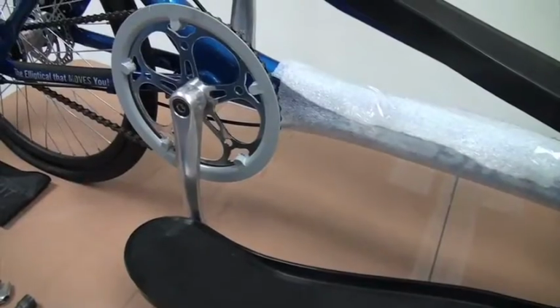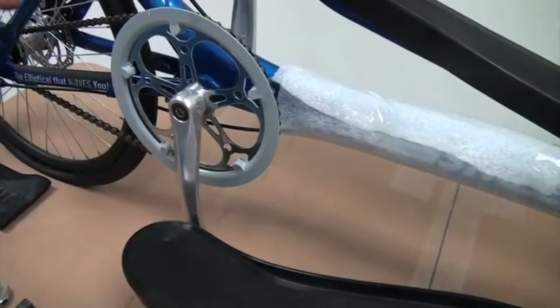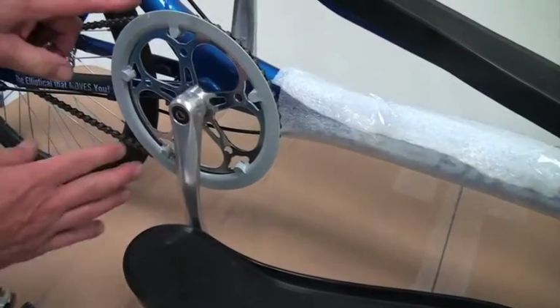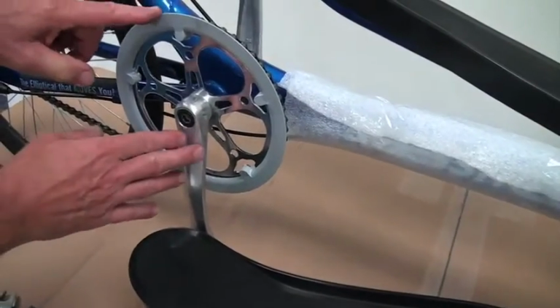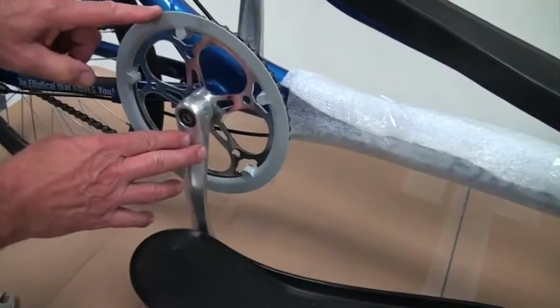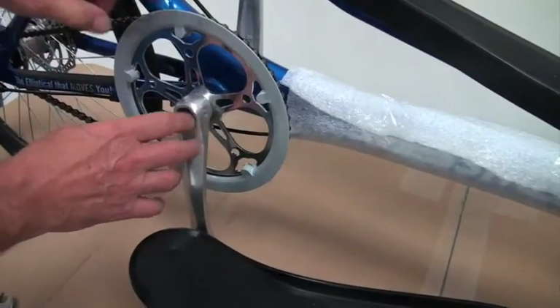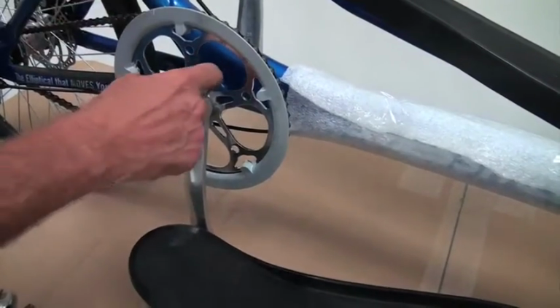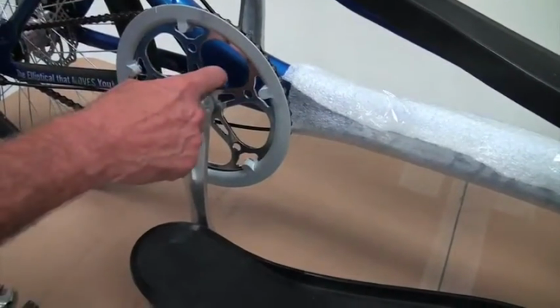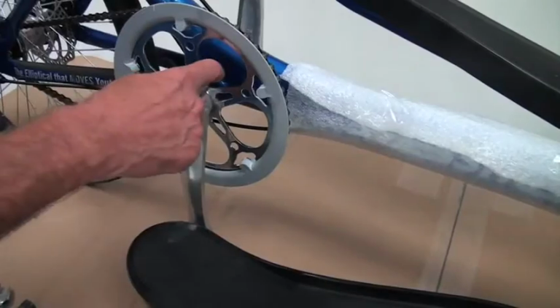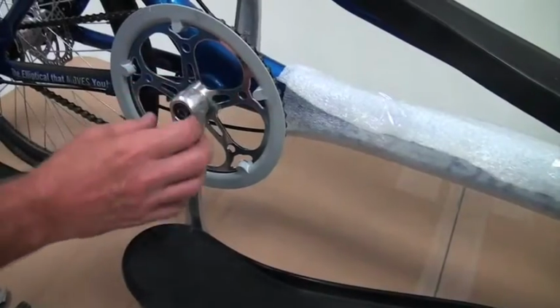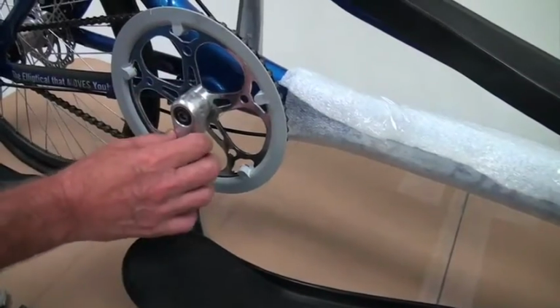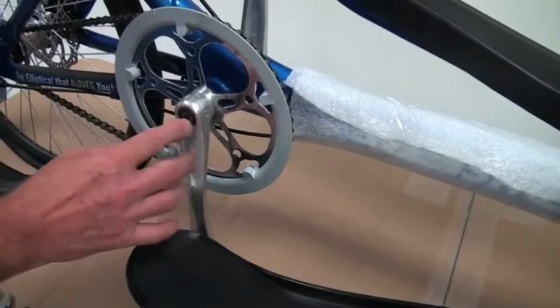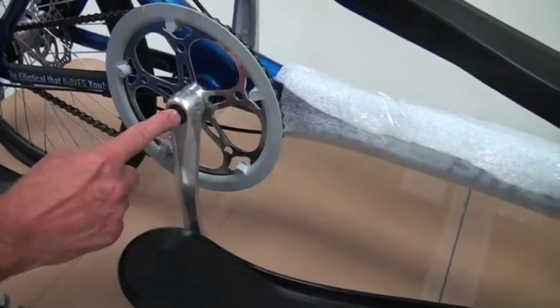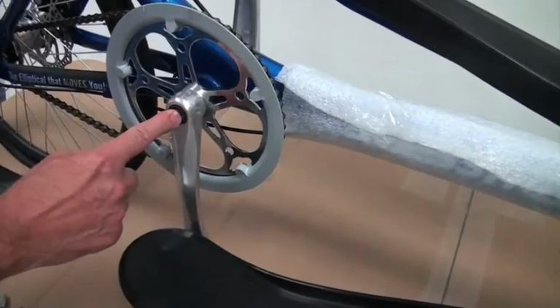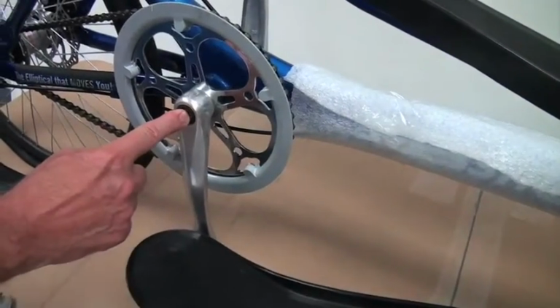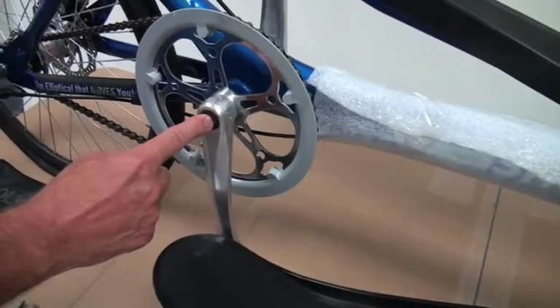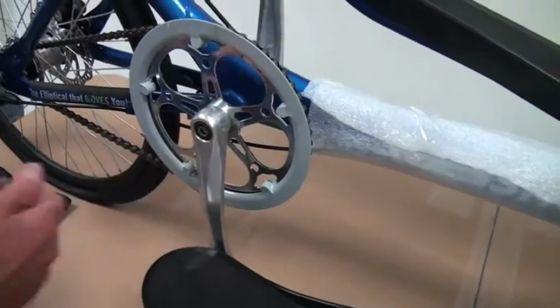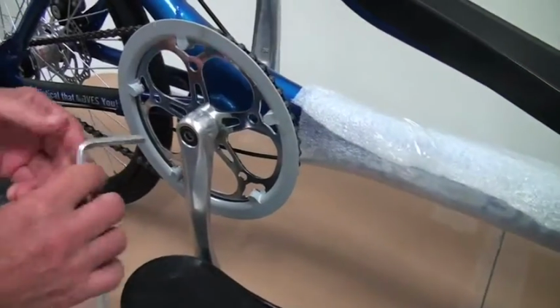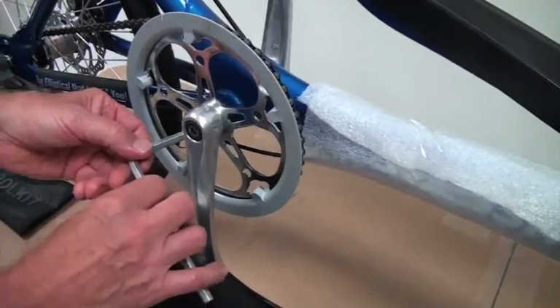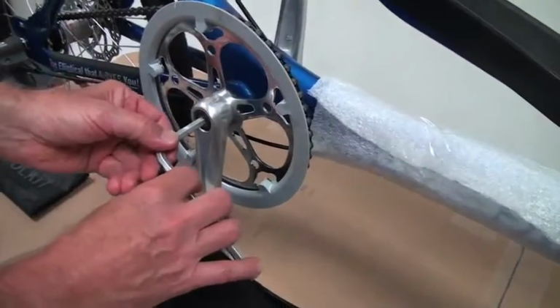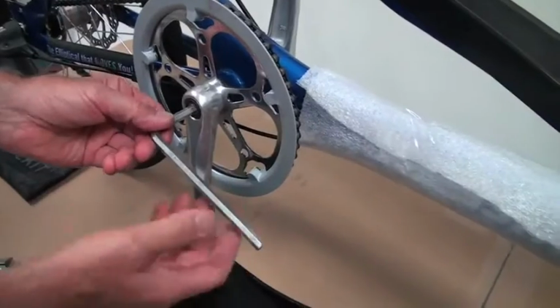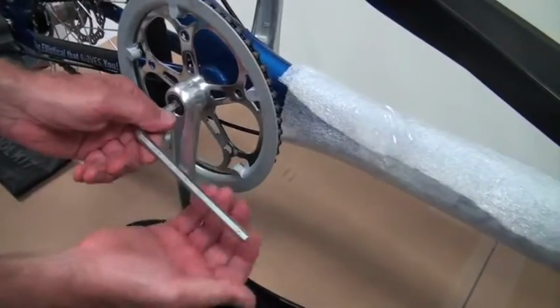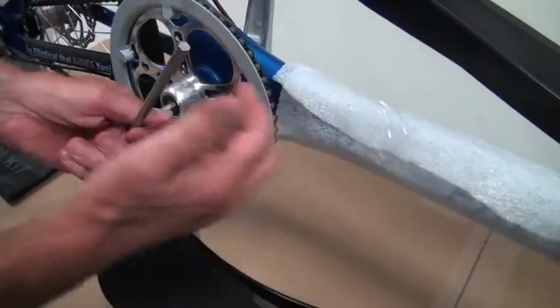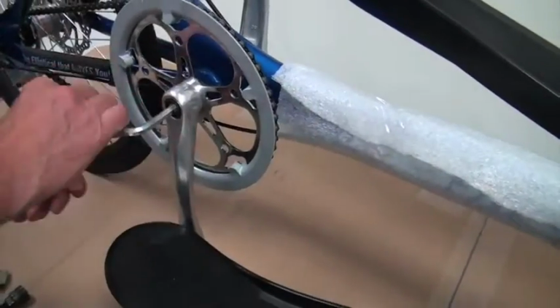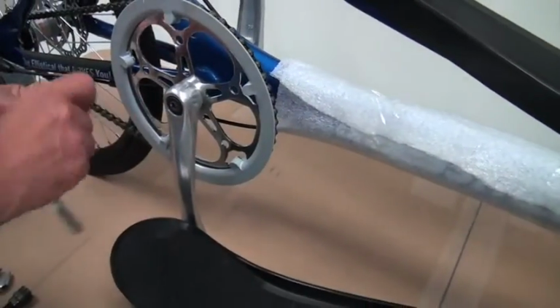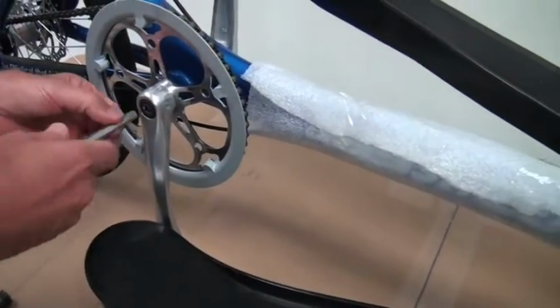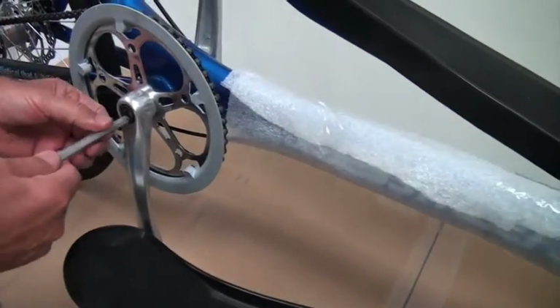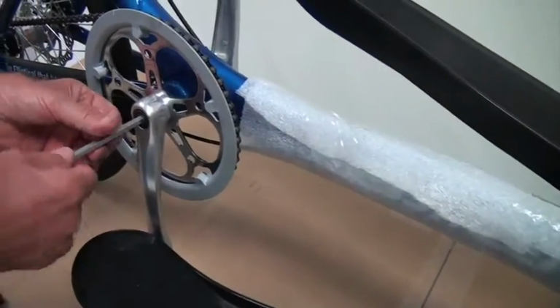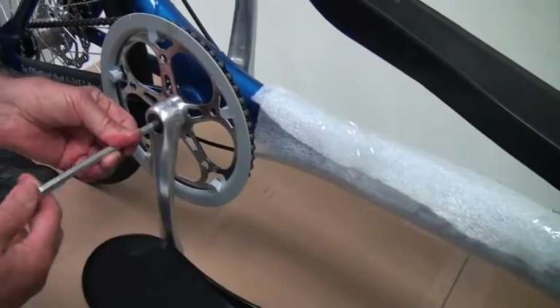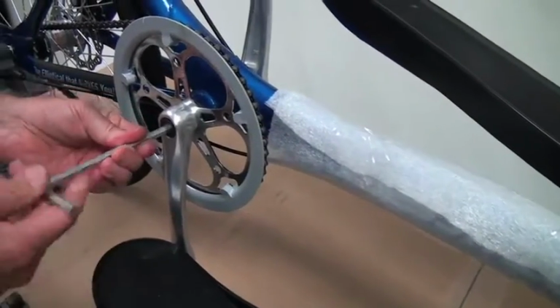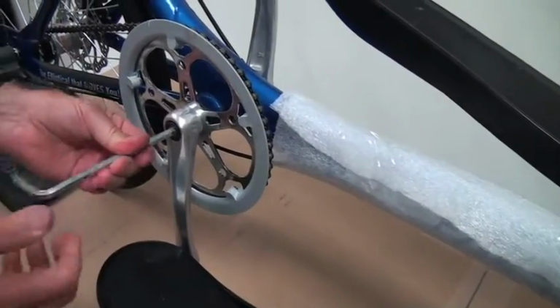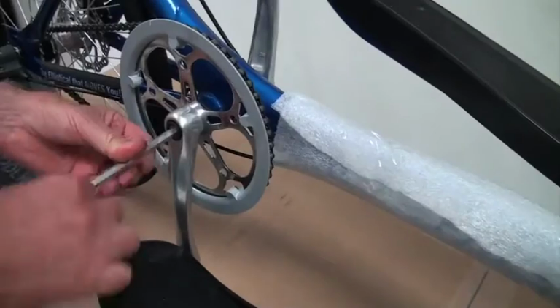The next step is to remove your crank arms from the bottom bracket. These are the crank arms and these are the crank bolts. We're going to take the 8mm Allen wrench, take out the crank bolts, and put them in a plastic bag.